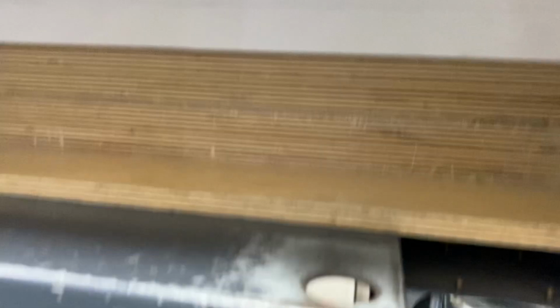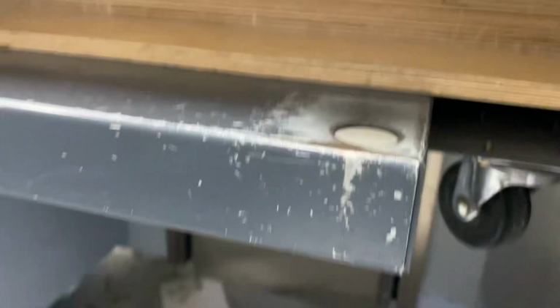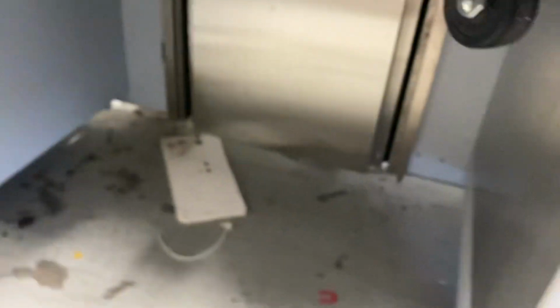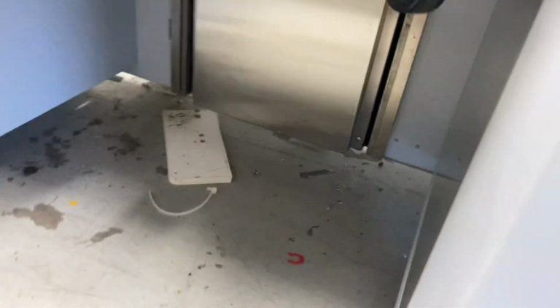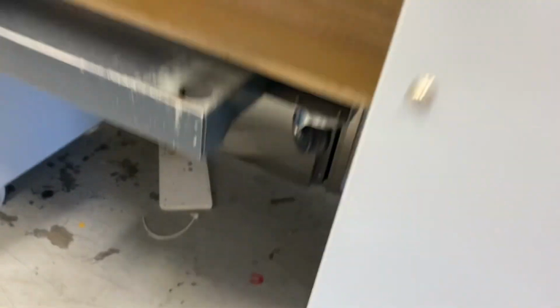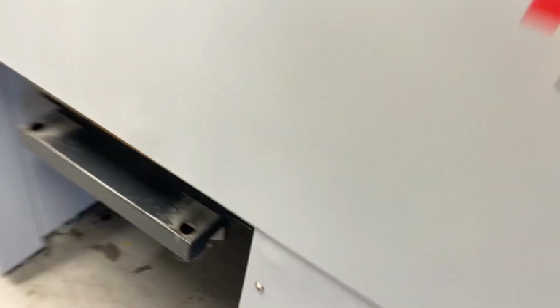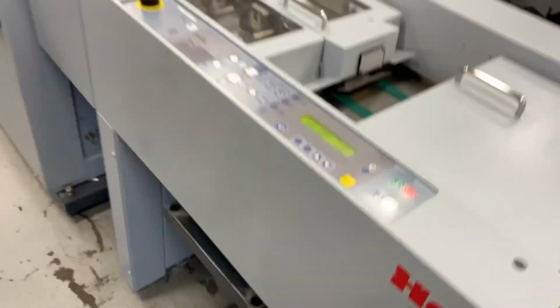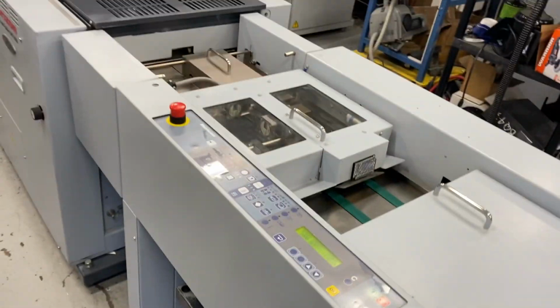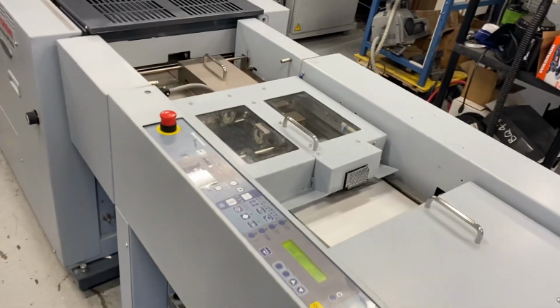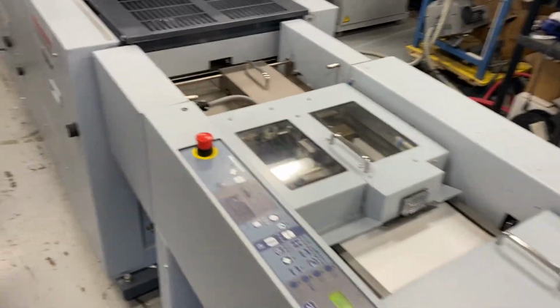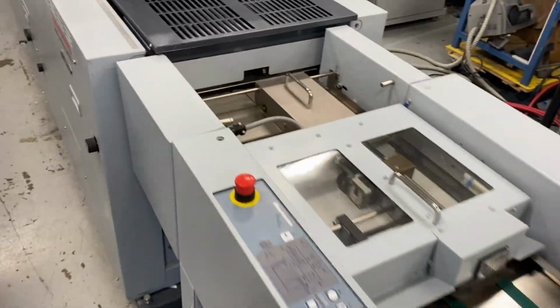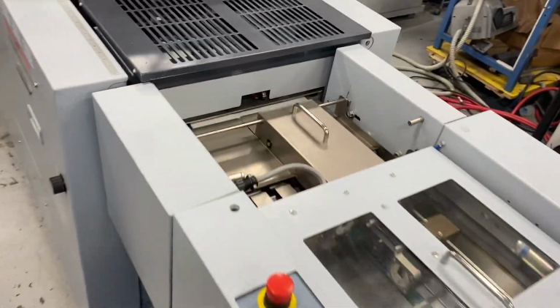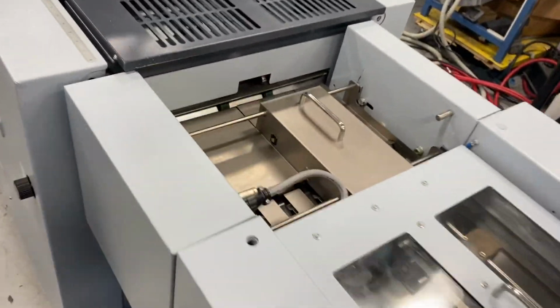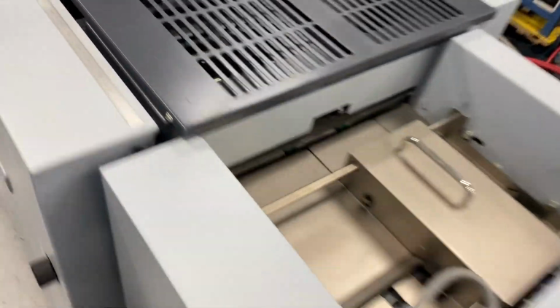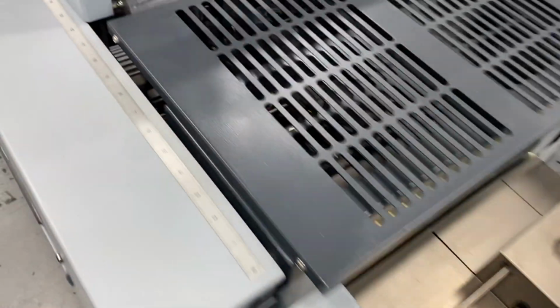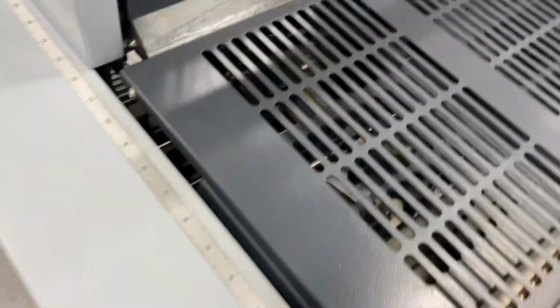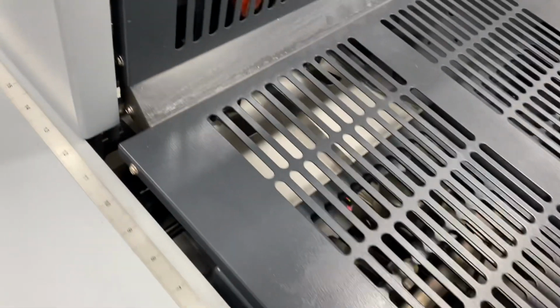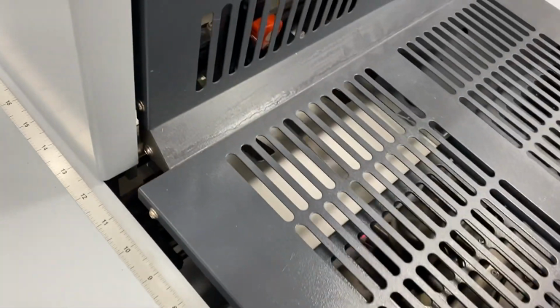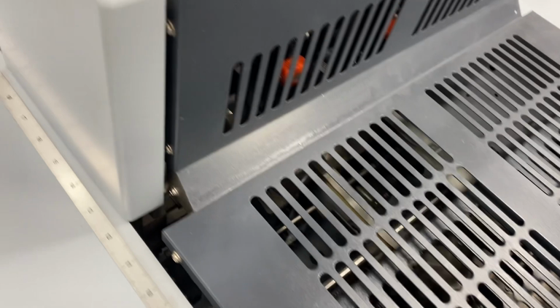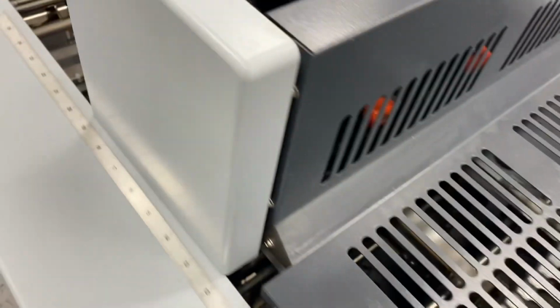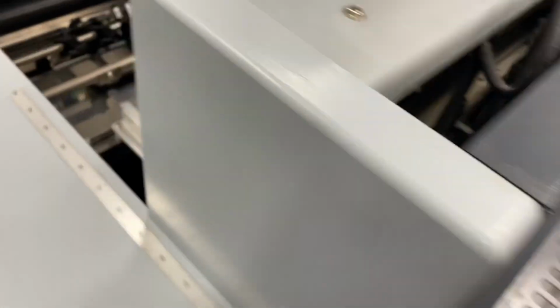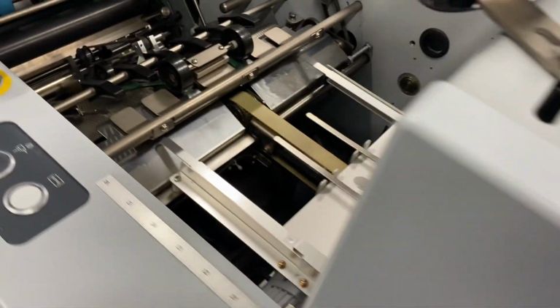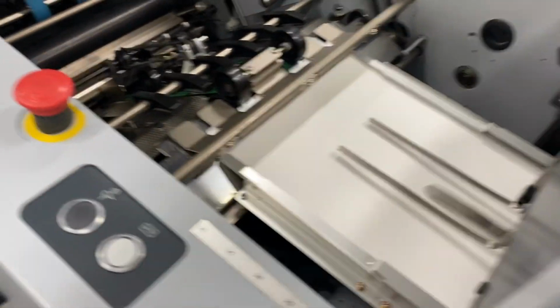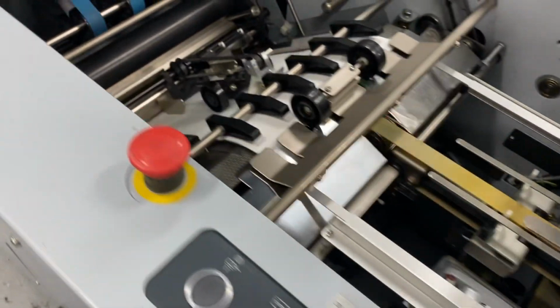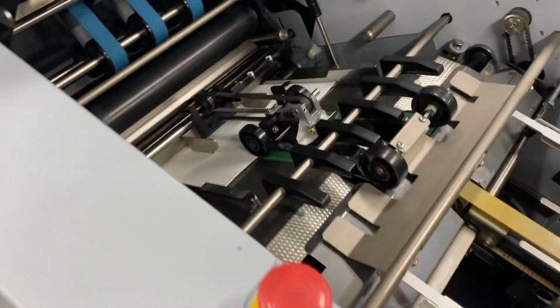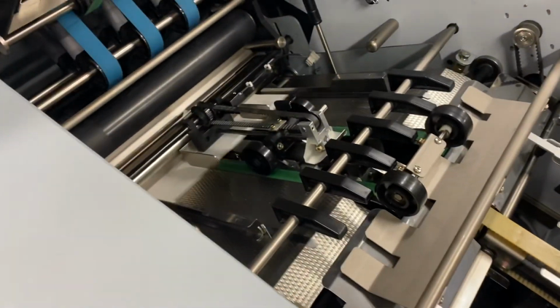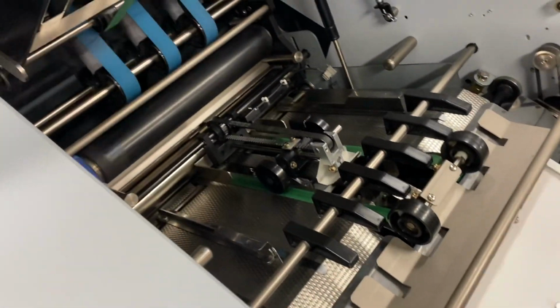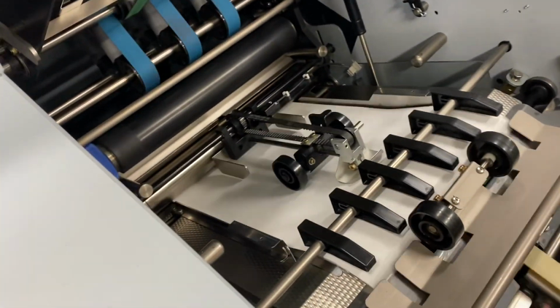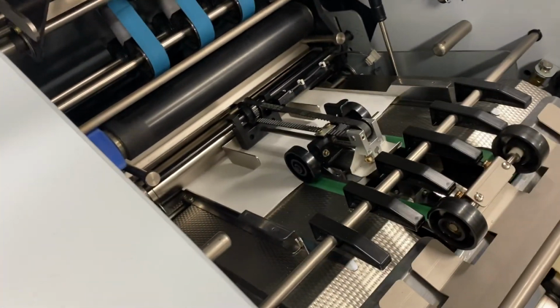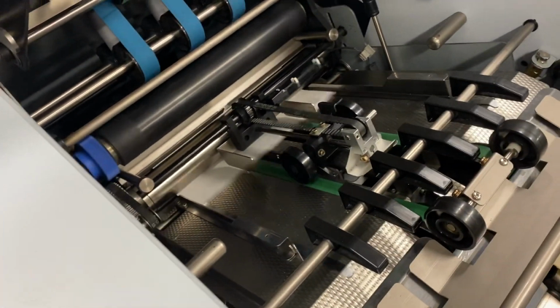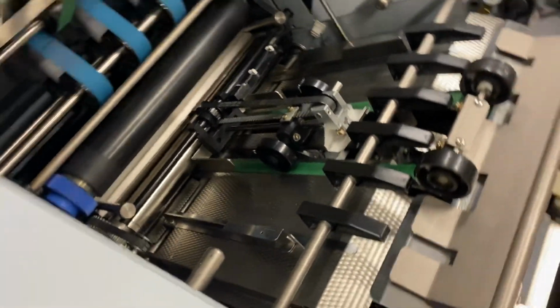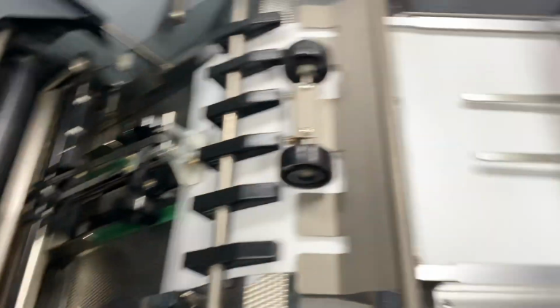Put a huge pile in there, all the way to the floor. We're coming down. We're stitching with our two-owner stitching heads. We've got this section up as you can kind of see with the rollers that we go through.